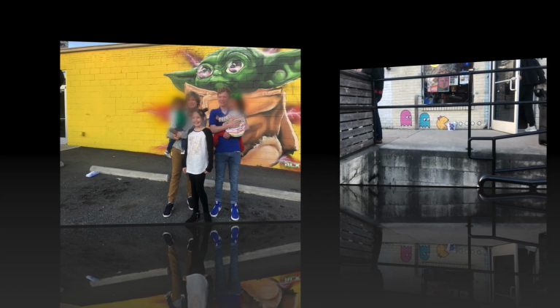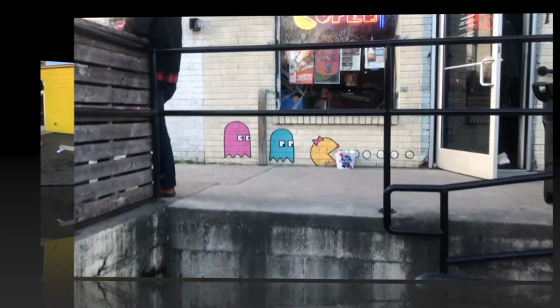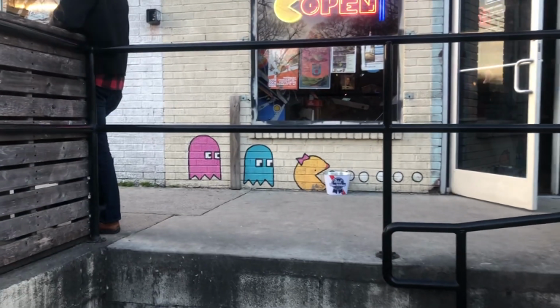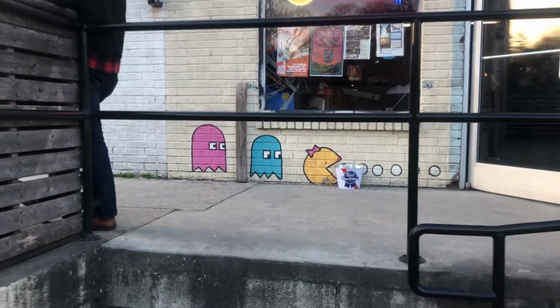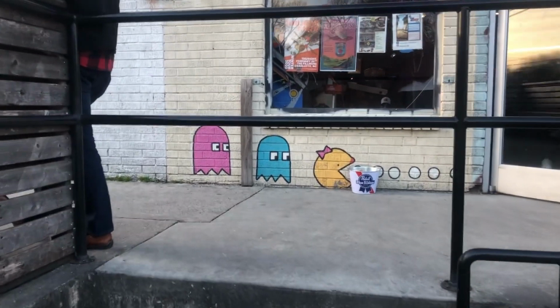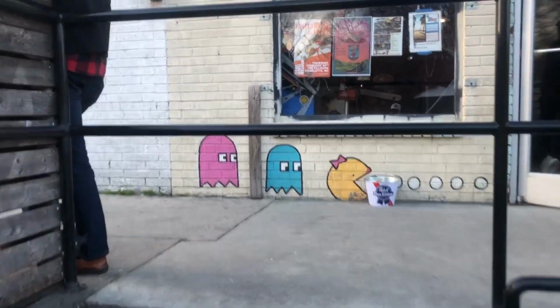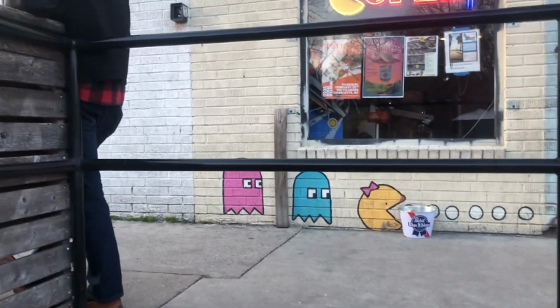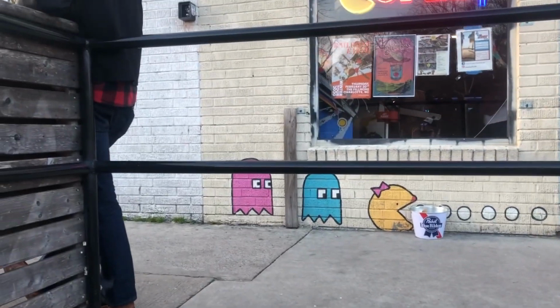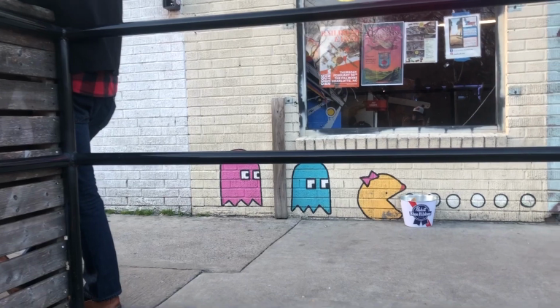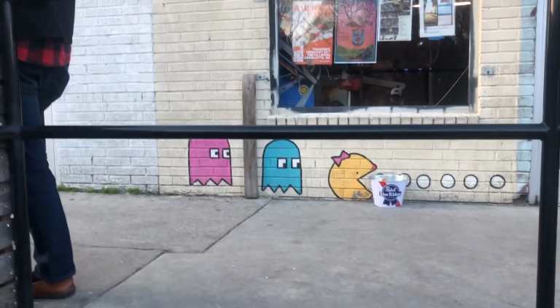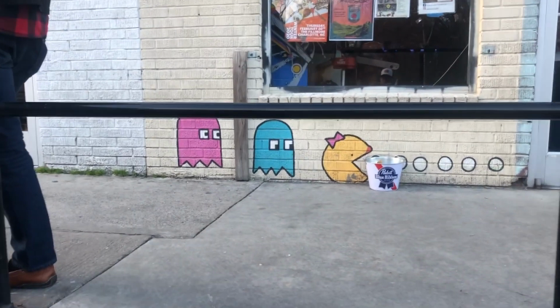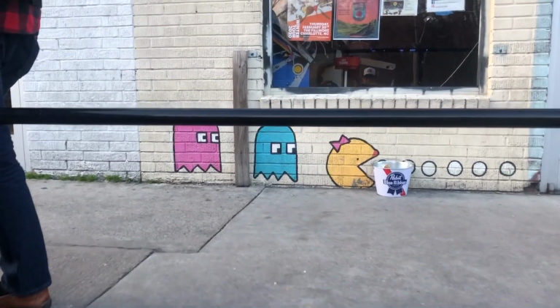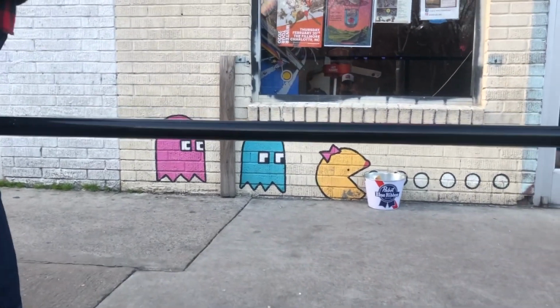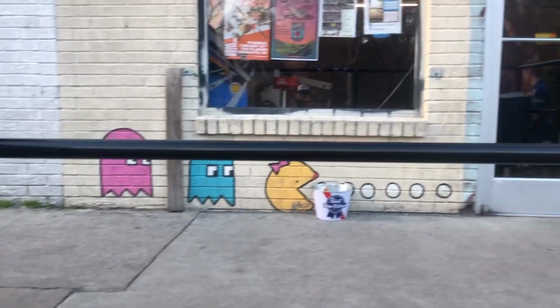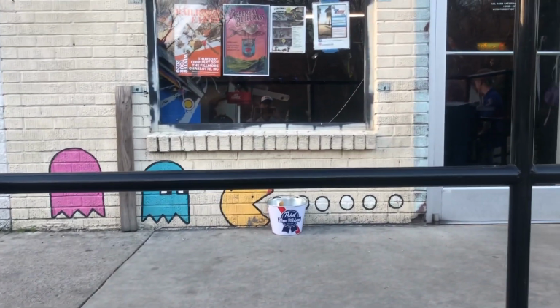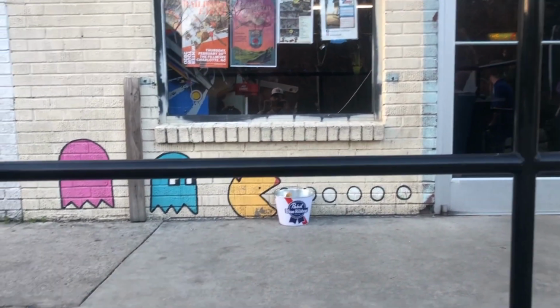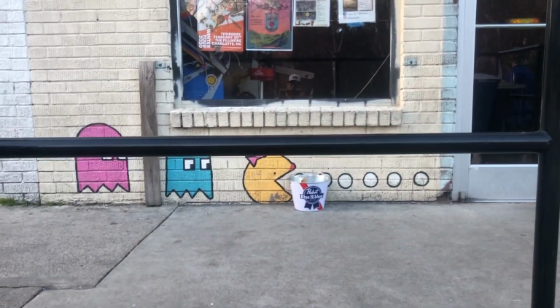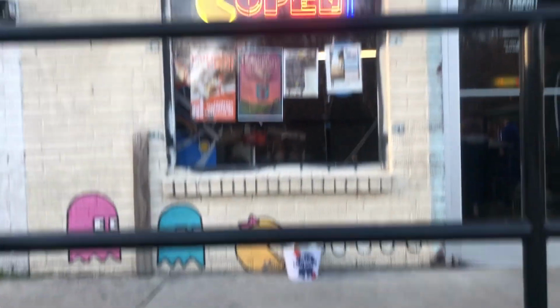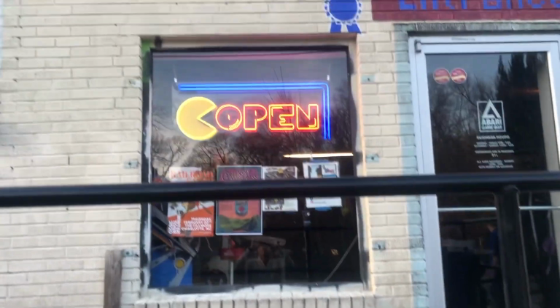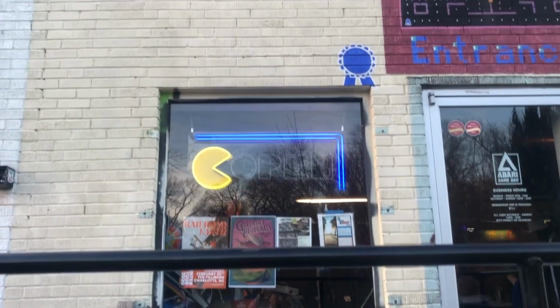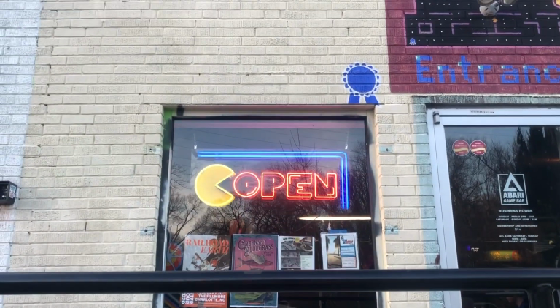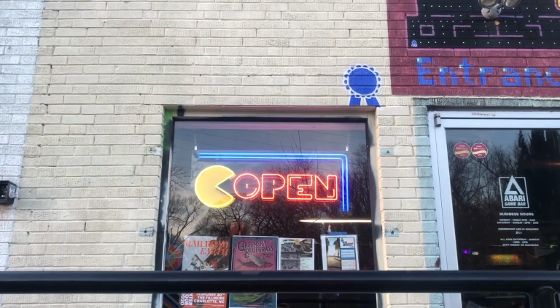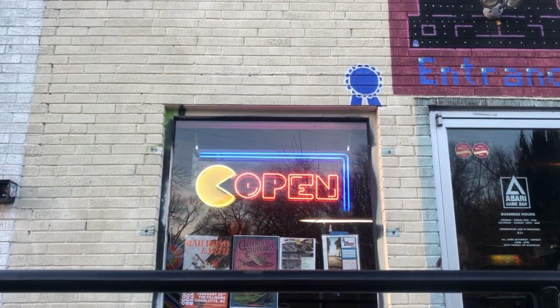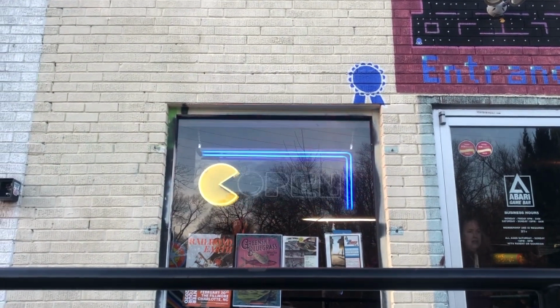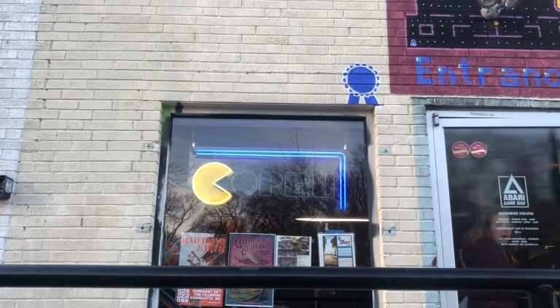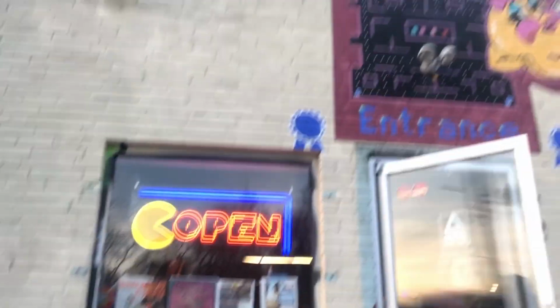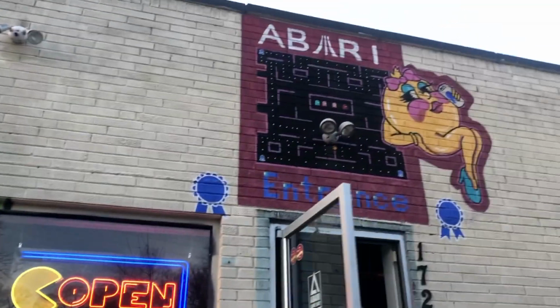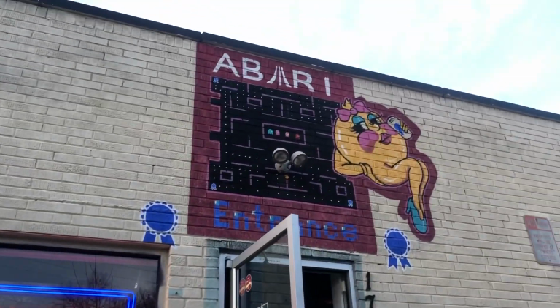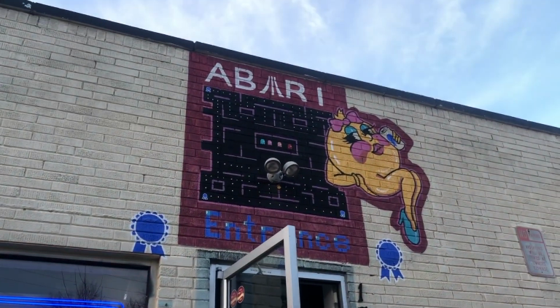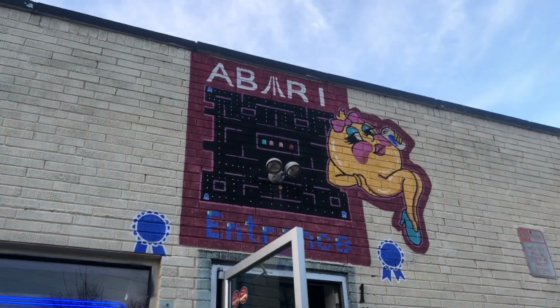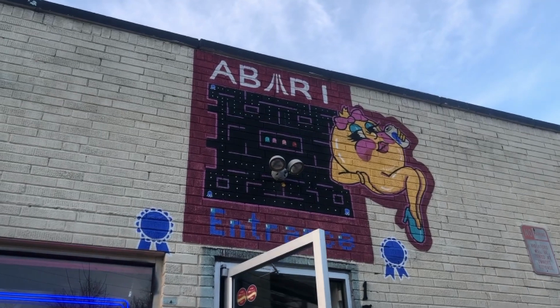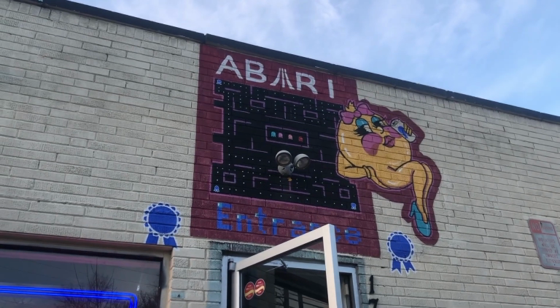One thing we noticed was at this NoDa Market and Deli, they have lots of Ms. Pac-Man references — down here, the sign up here. It's awesome.